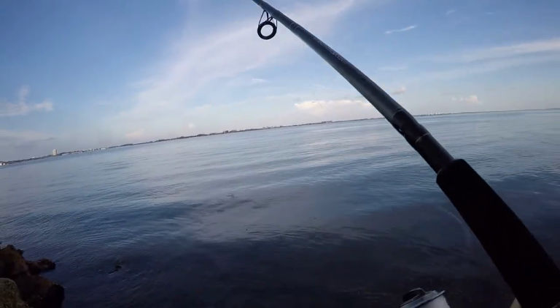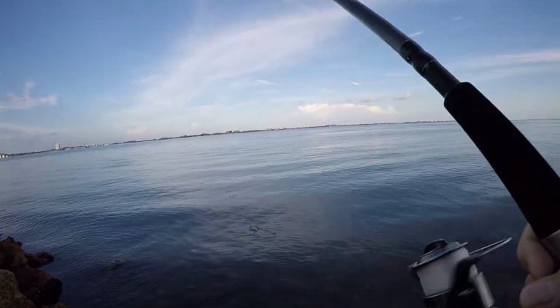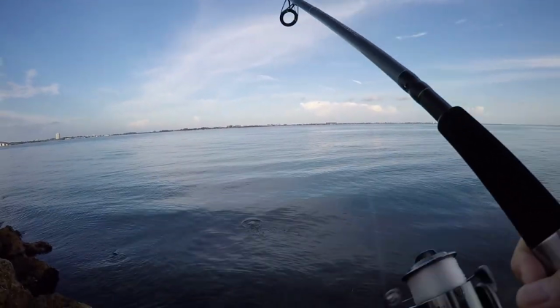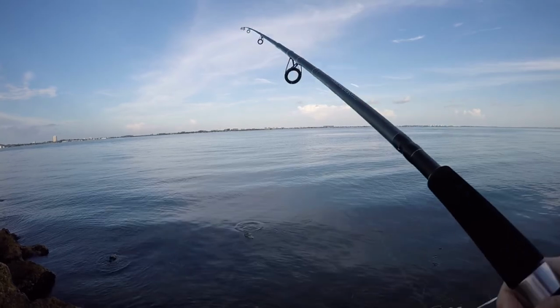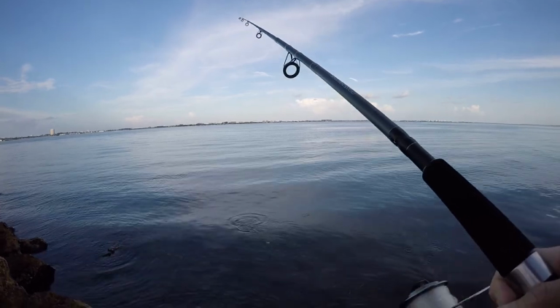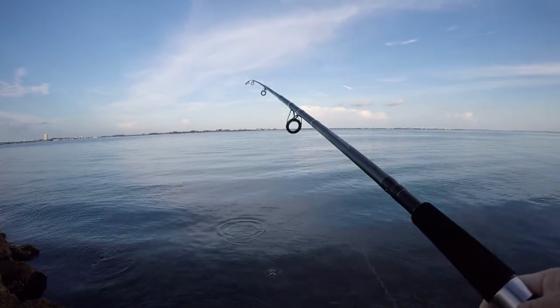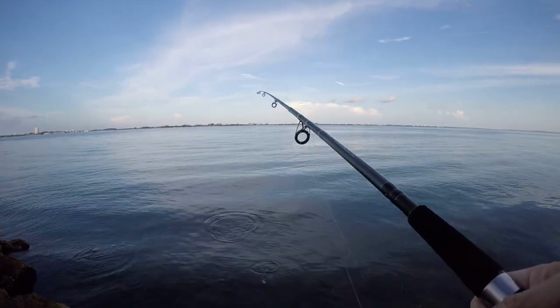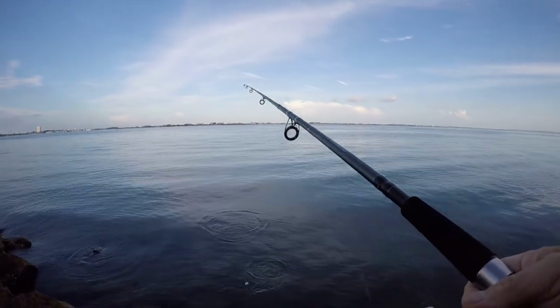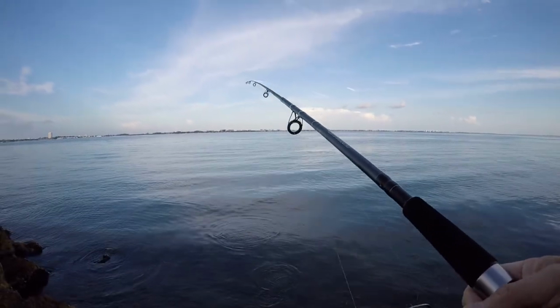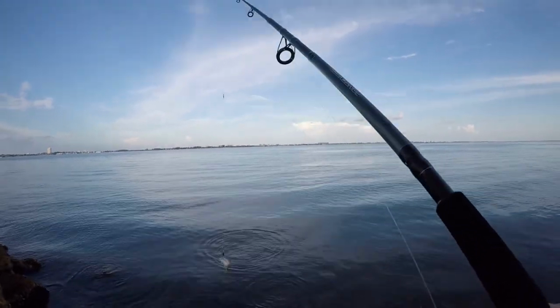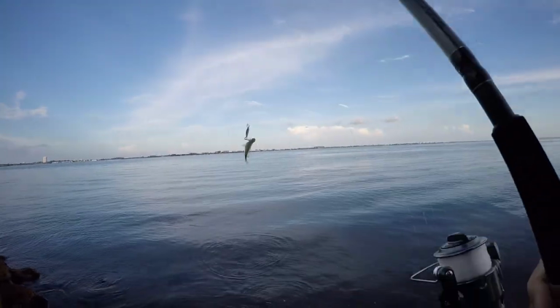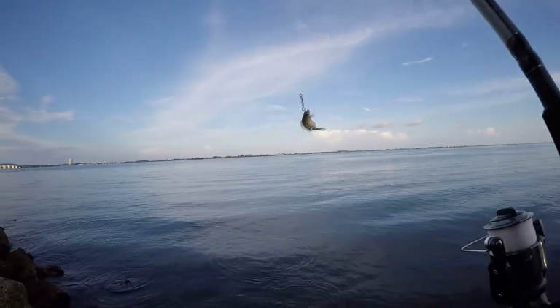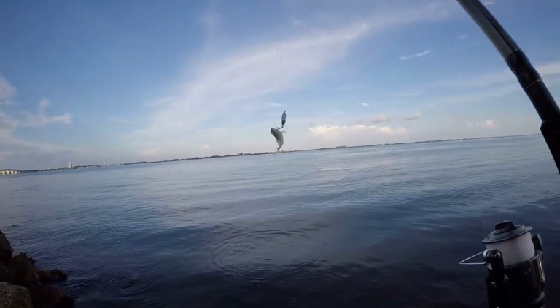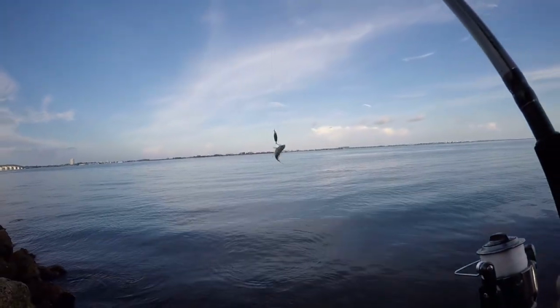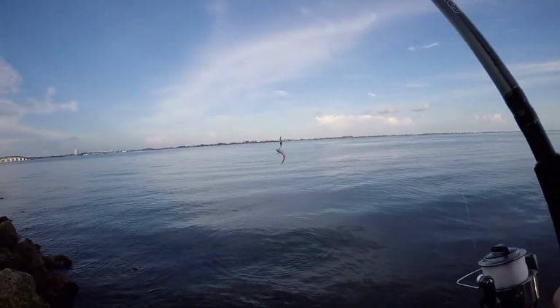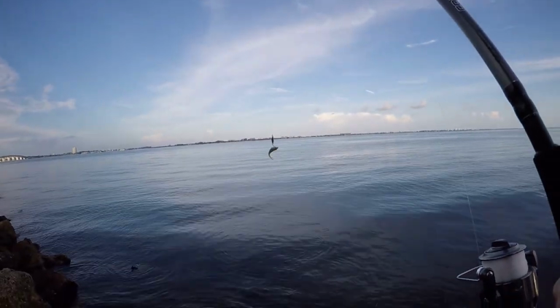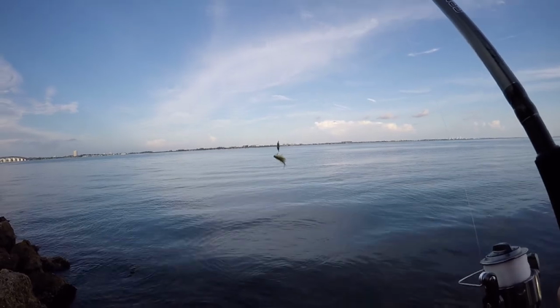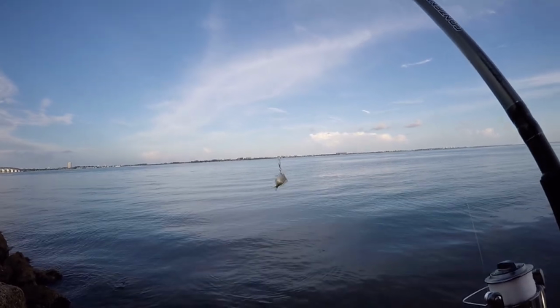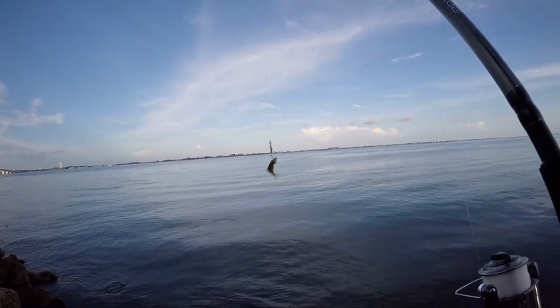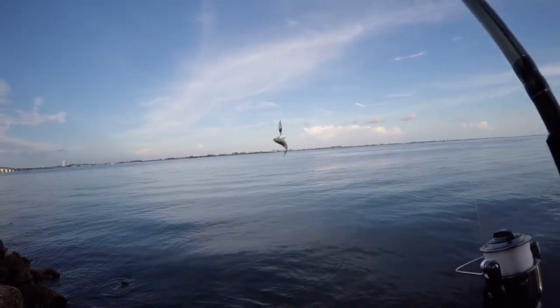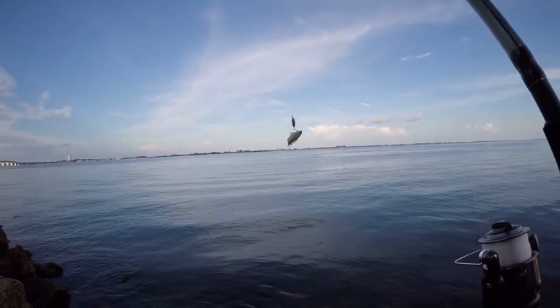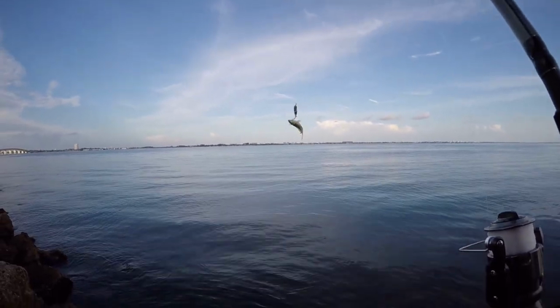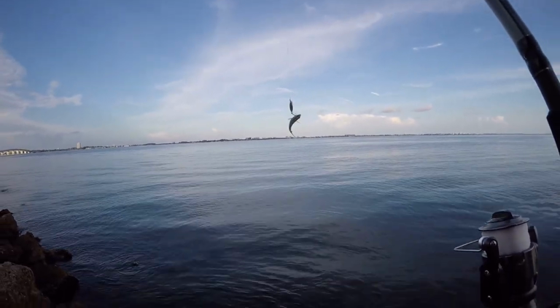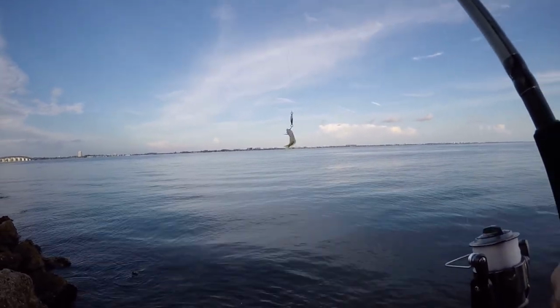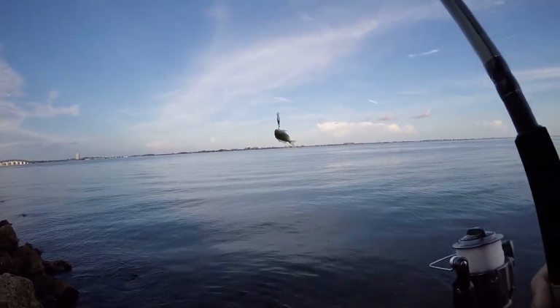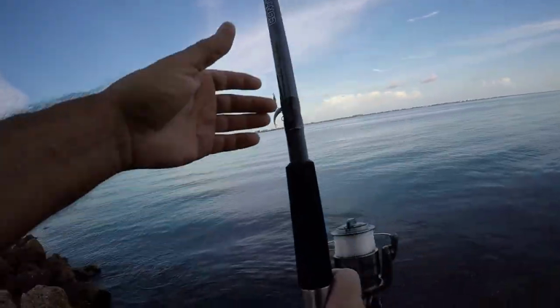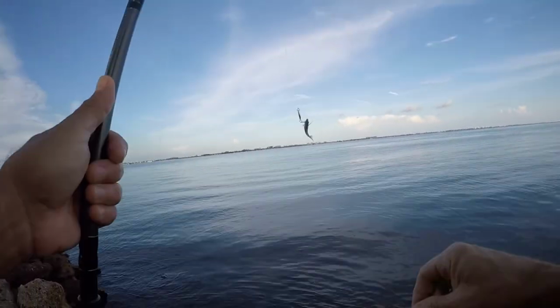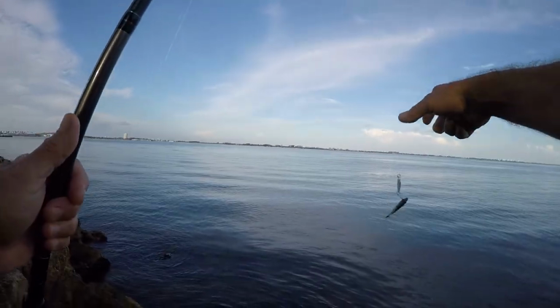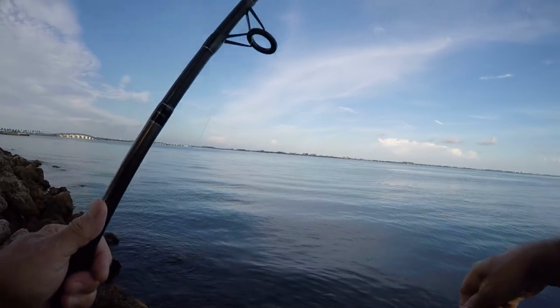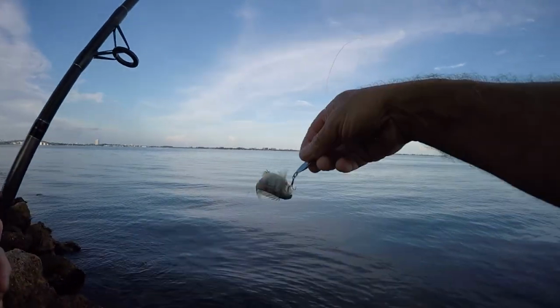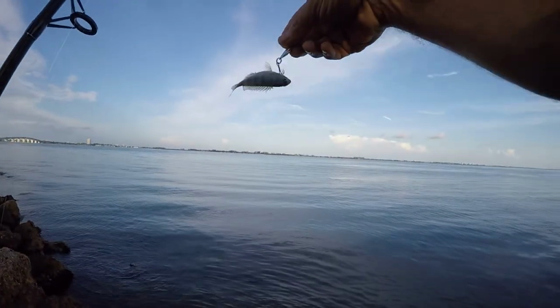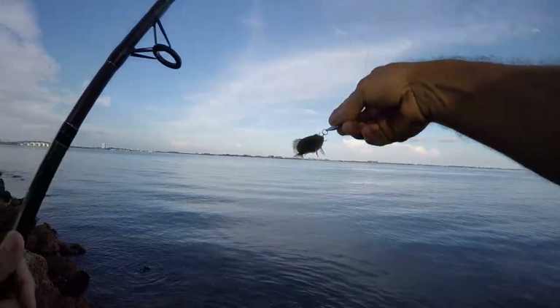There's a little fish! Oh my goodness, look at the size of that dude! Whoo-hoo! He must have been really hungry! Fish on, baby! Well, that's a good start.